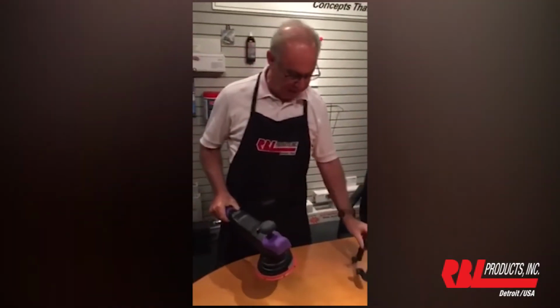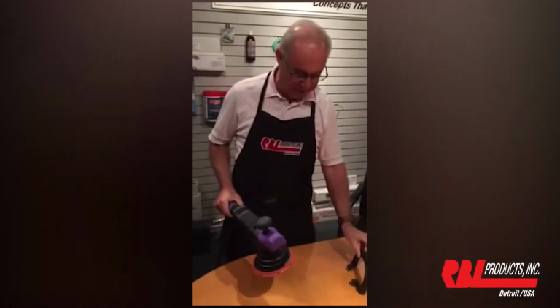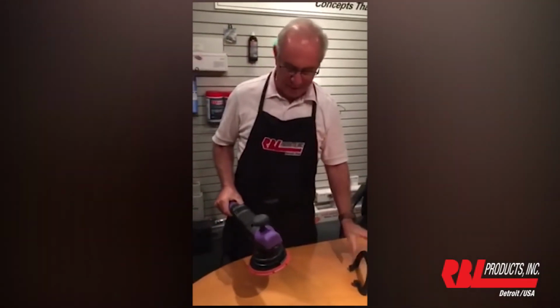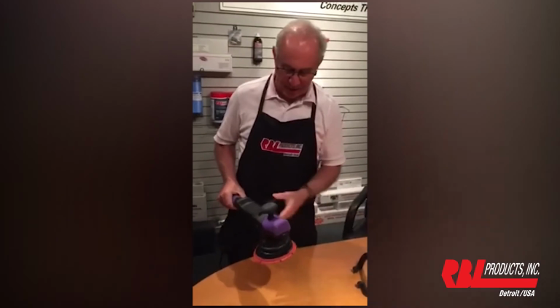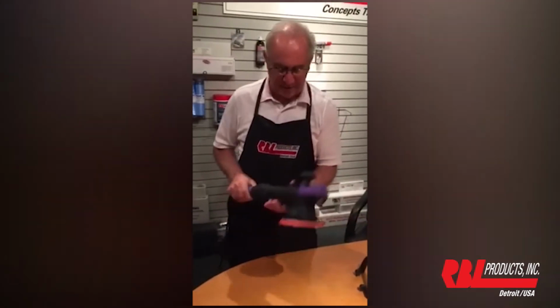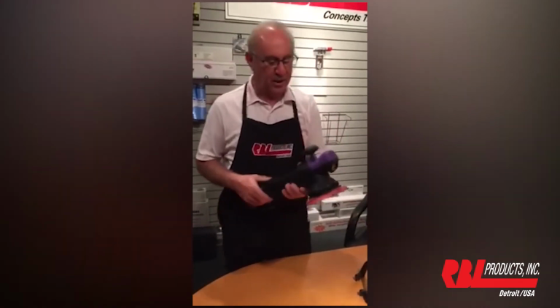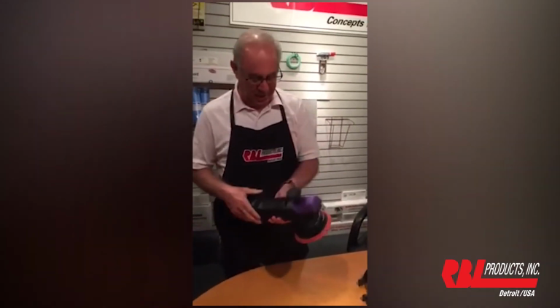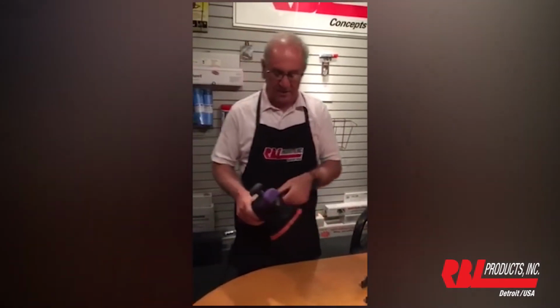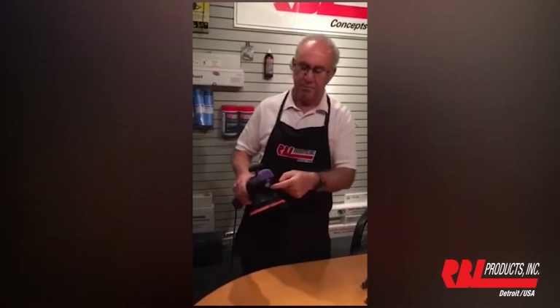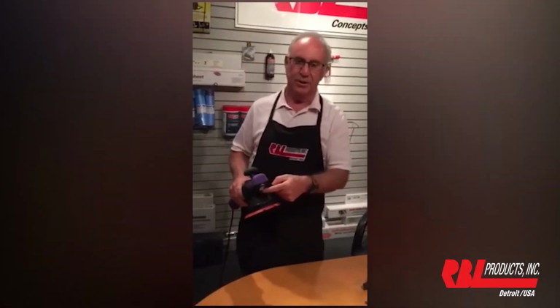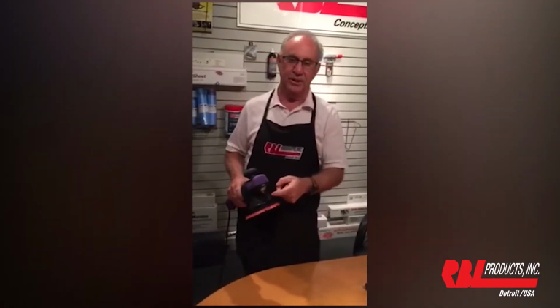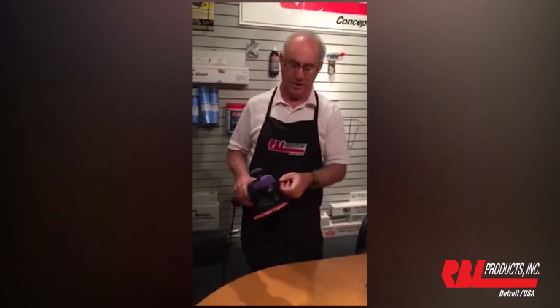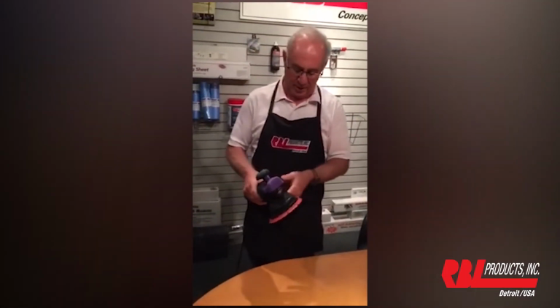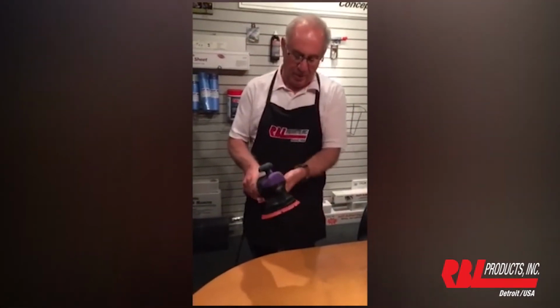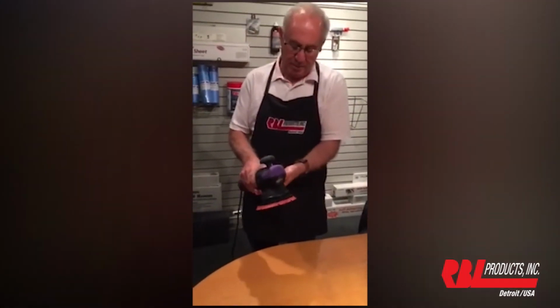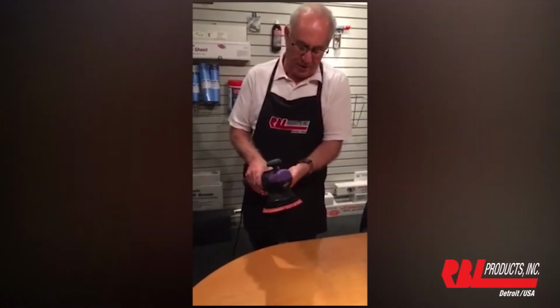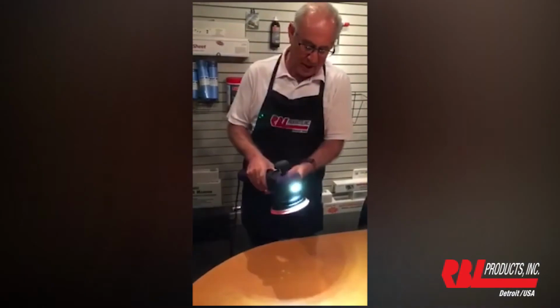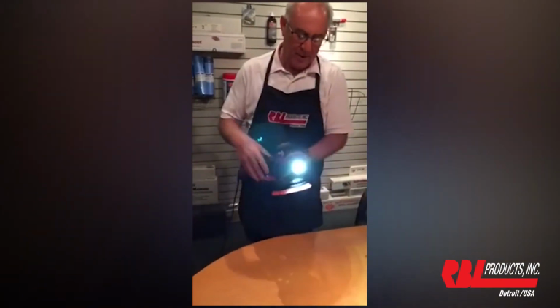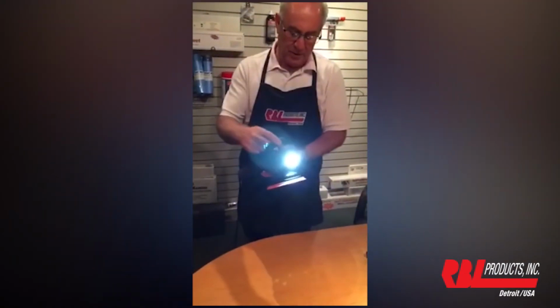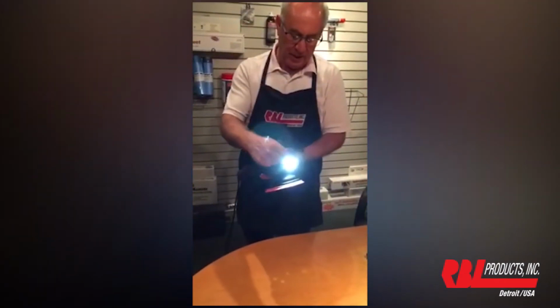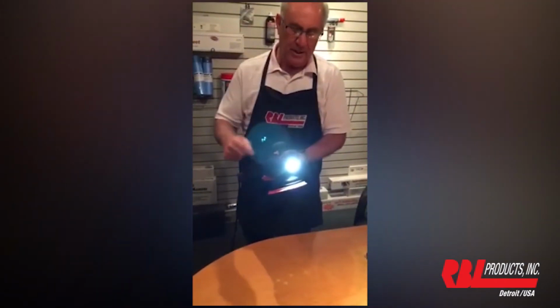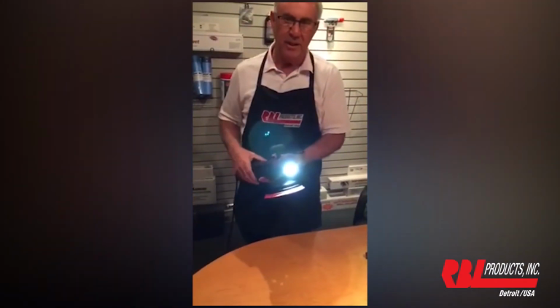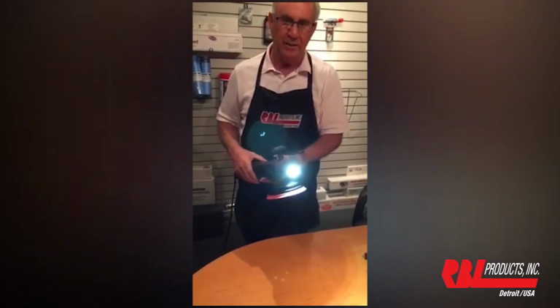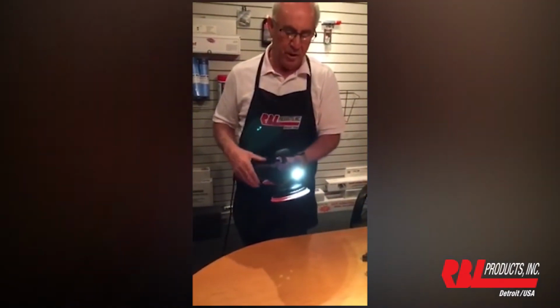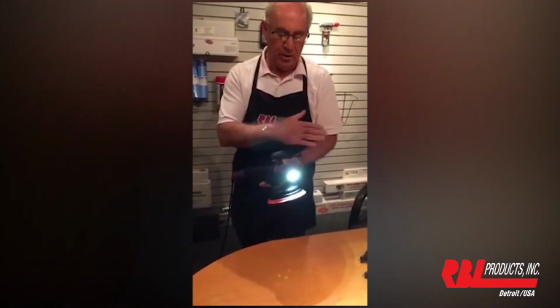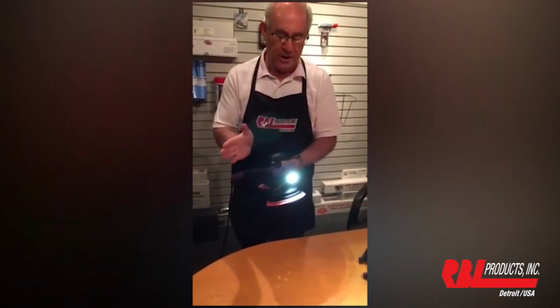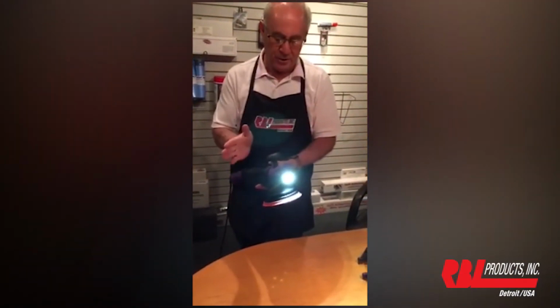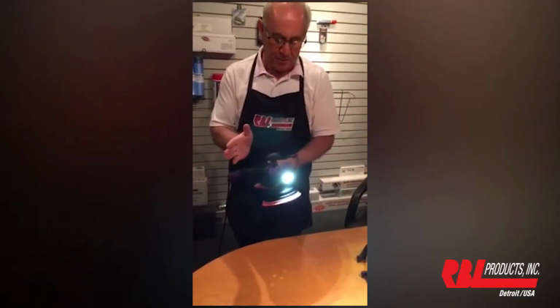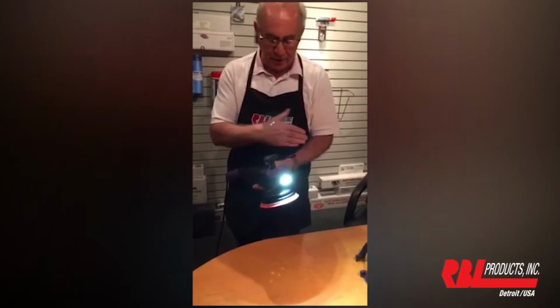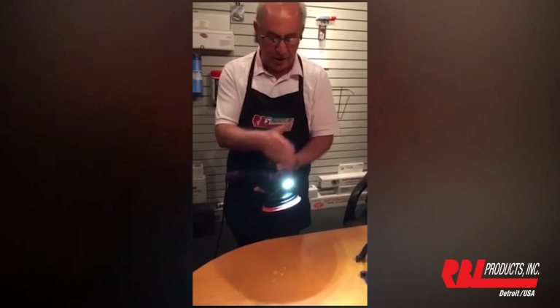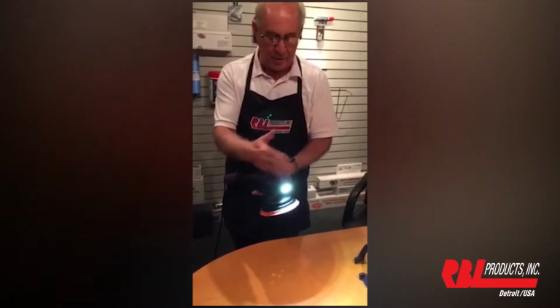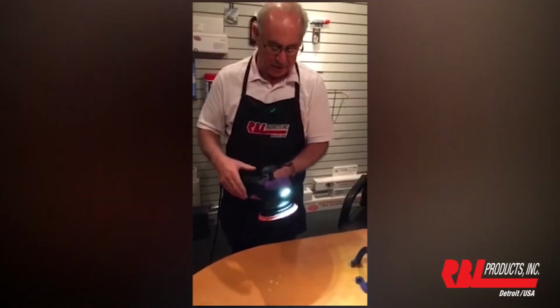Now we saved the best for last. It has a built-in inspection light. When I depress it the first time, you'll see that the light comes on in a 180 degree sweep of the entire area you're polishing.